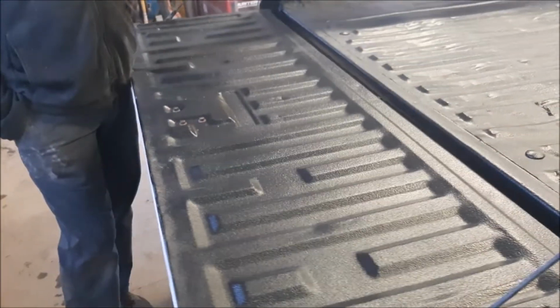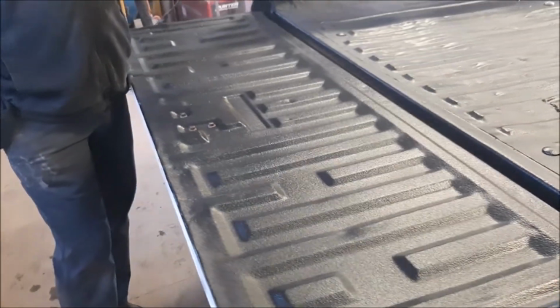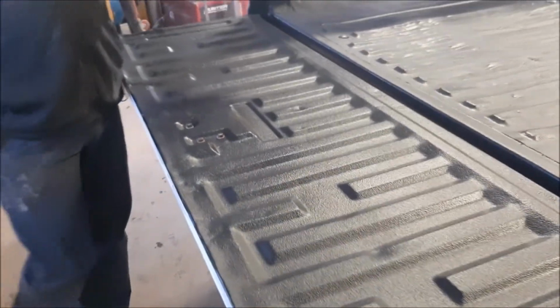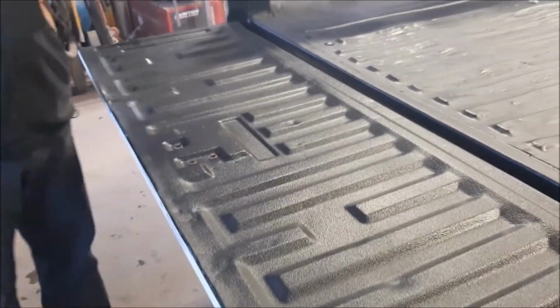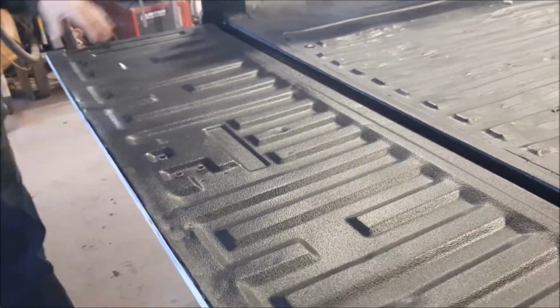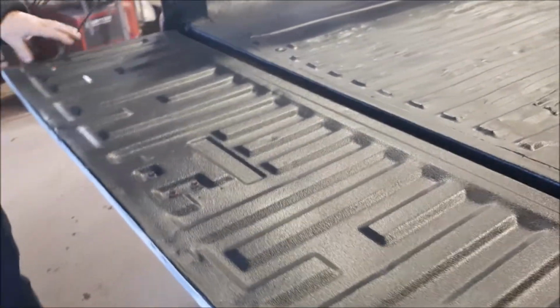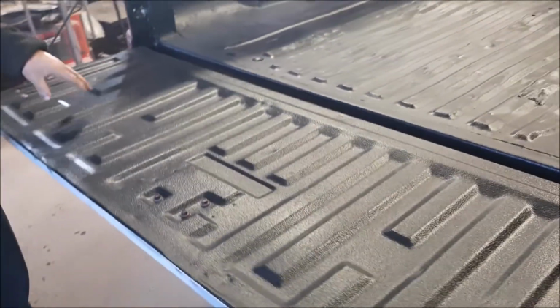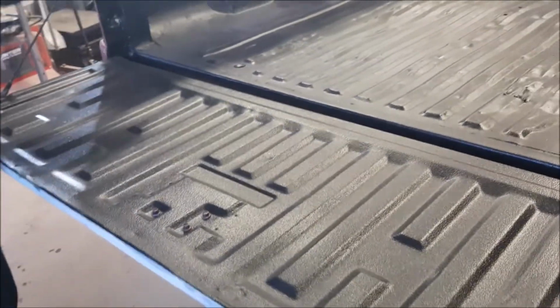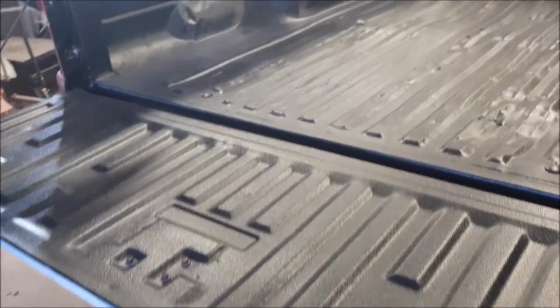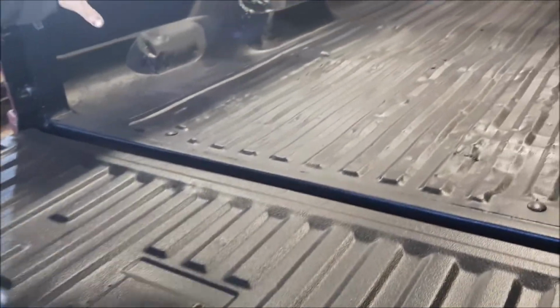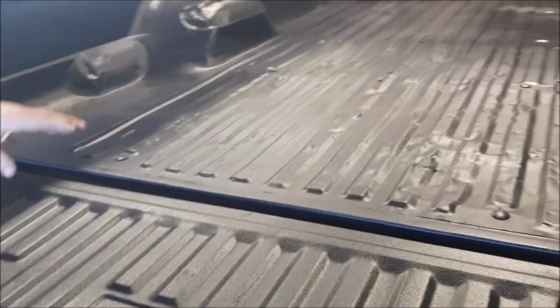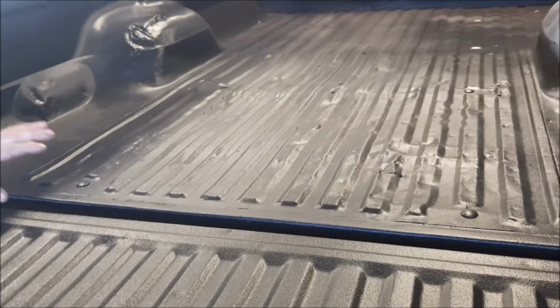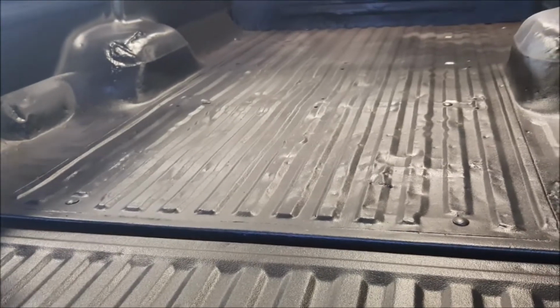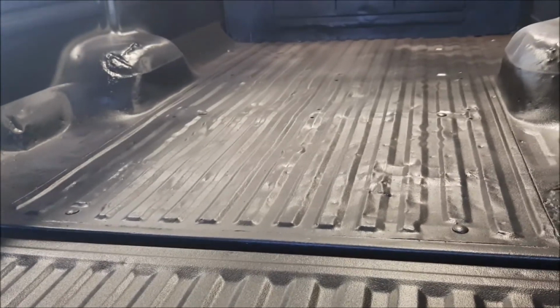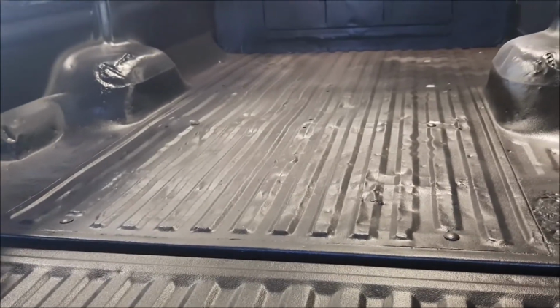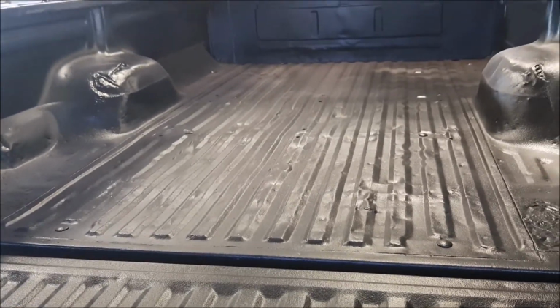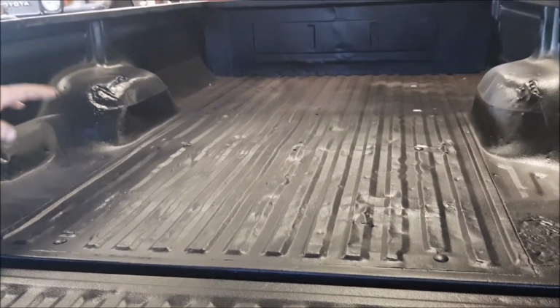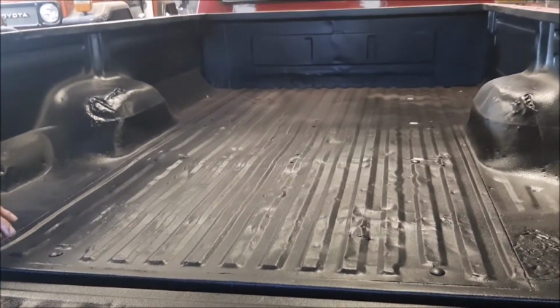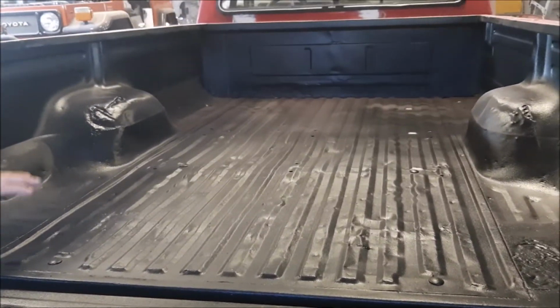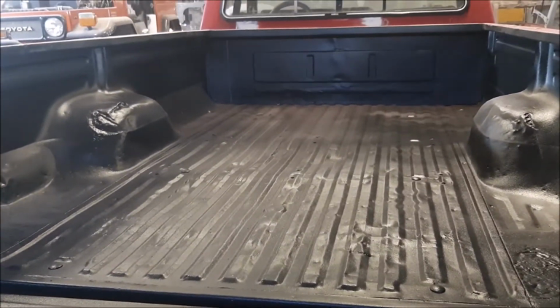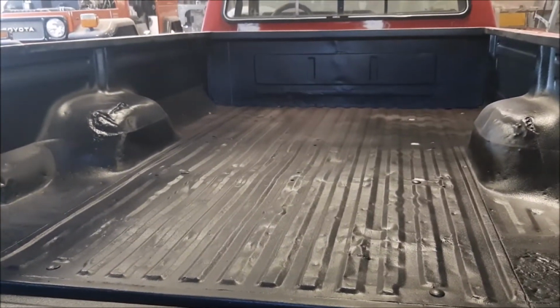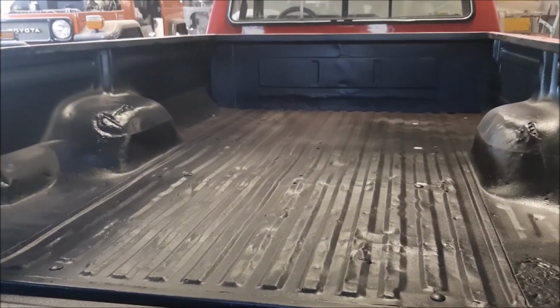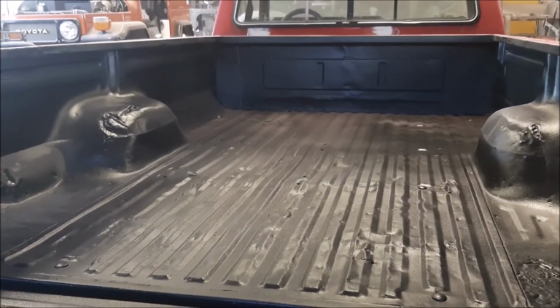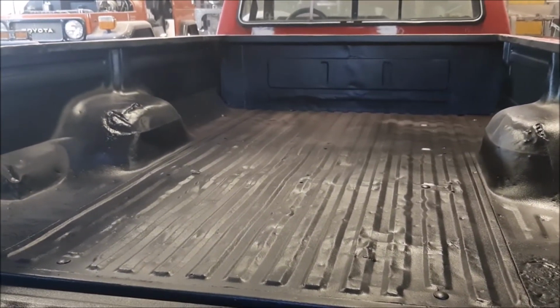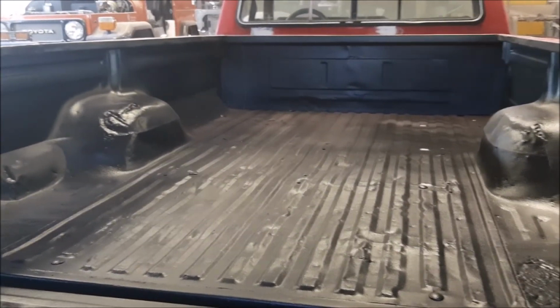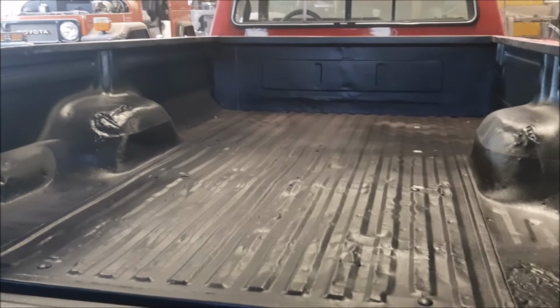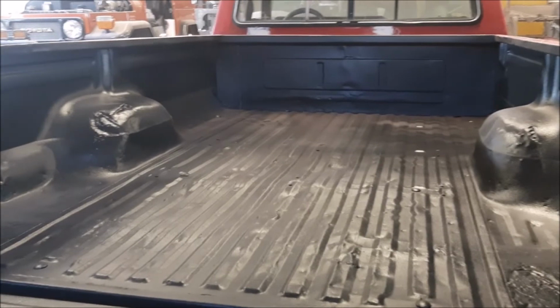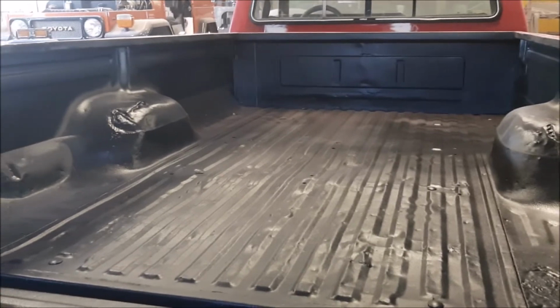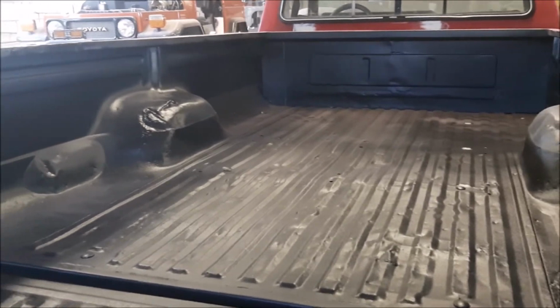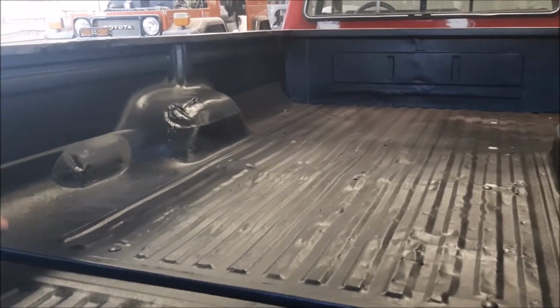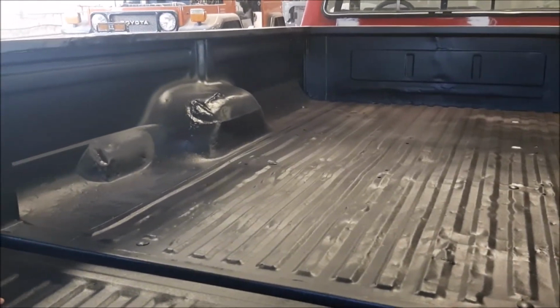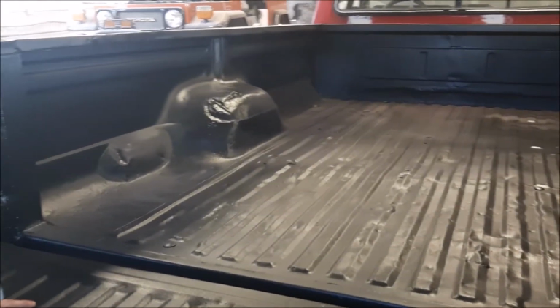This is going to be a robust work truck. The client didn't want to replace the floors, he didn't want to do too much body work on the inside. This is going to be used for firewood and a lot of aggressive work.